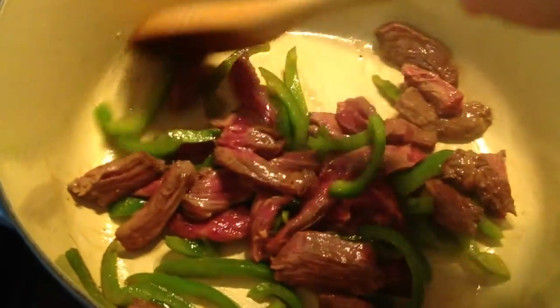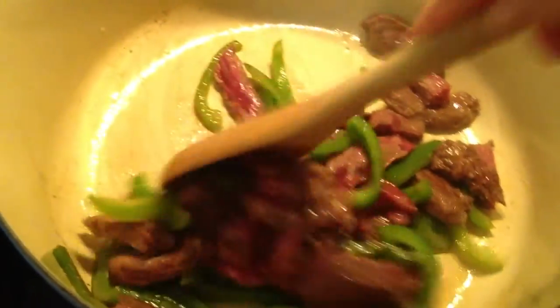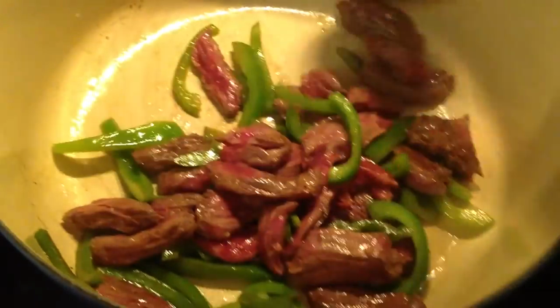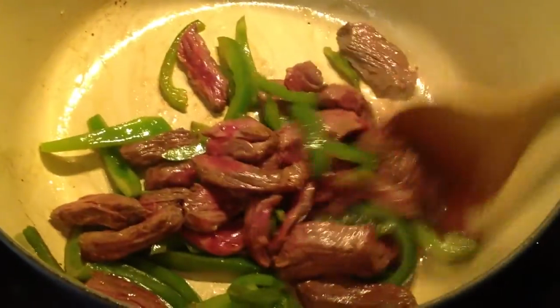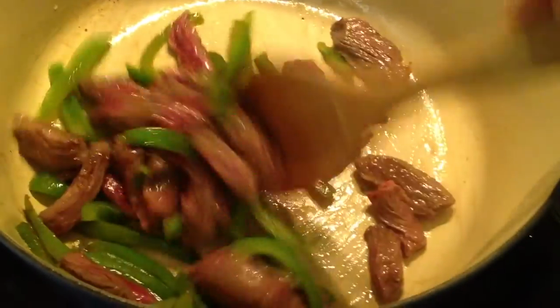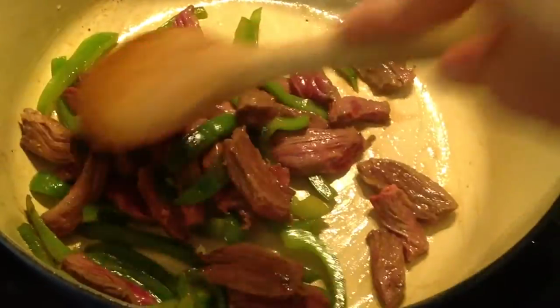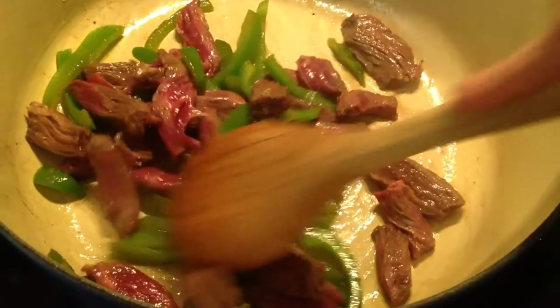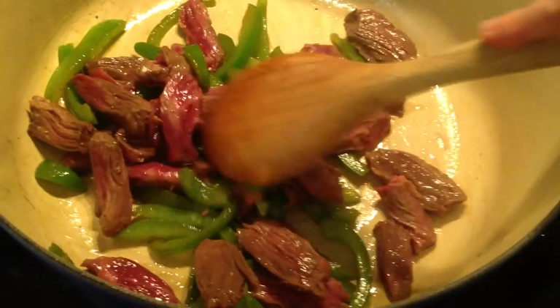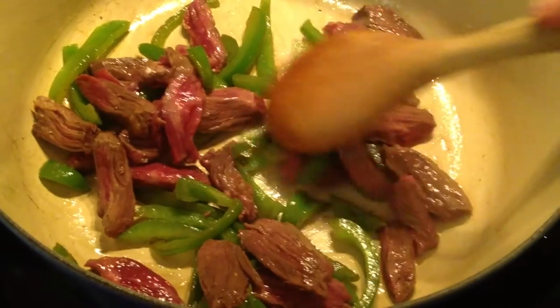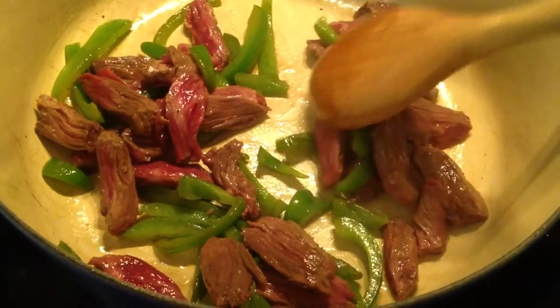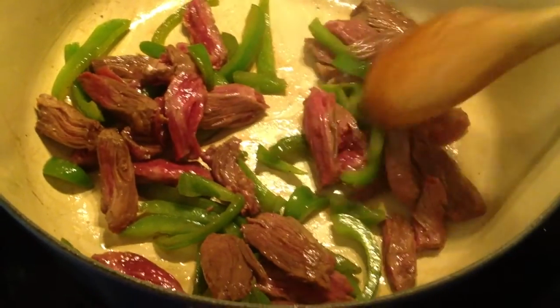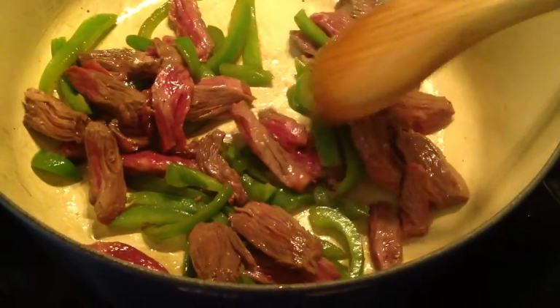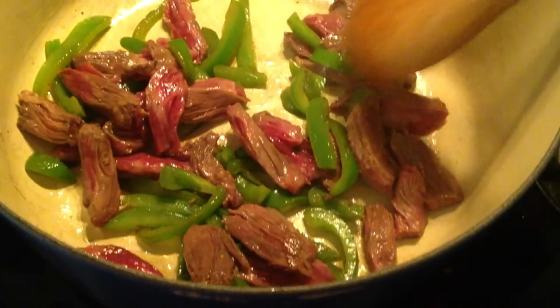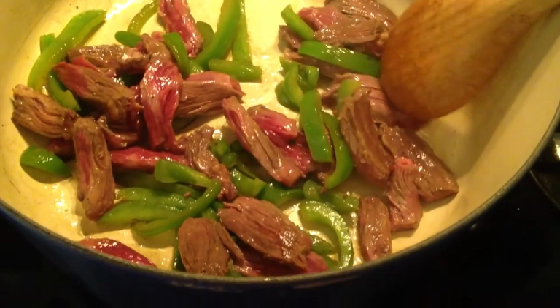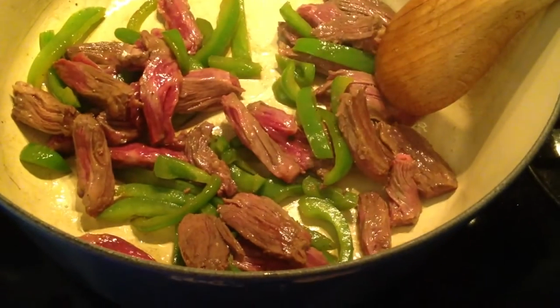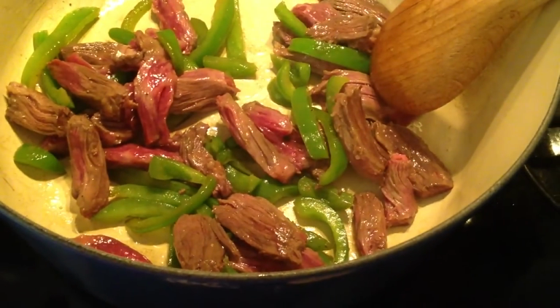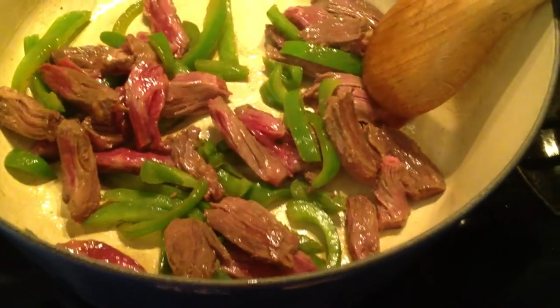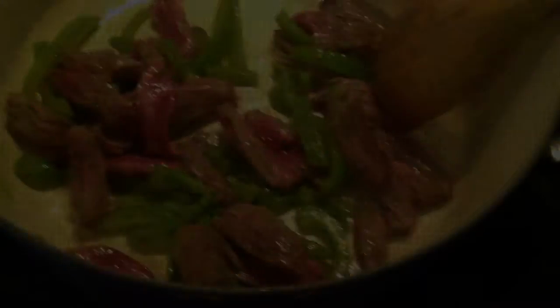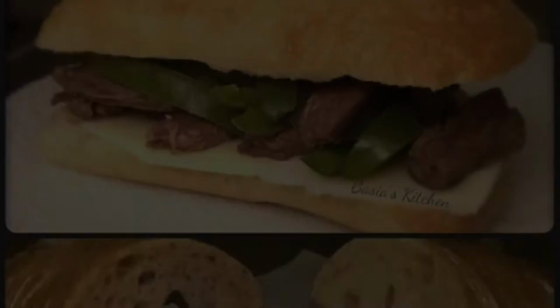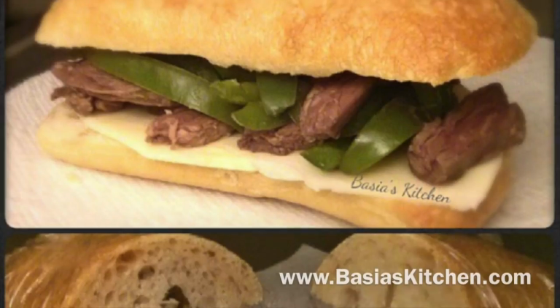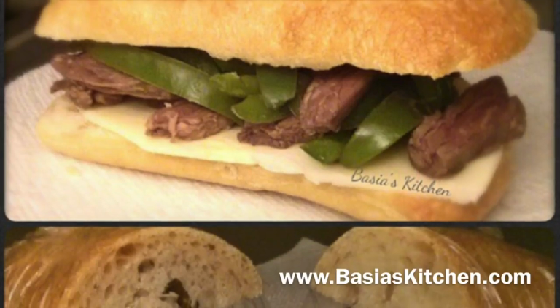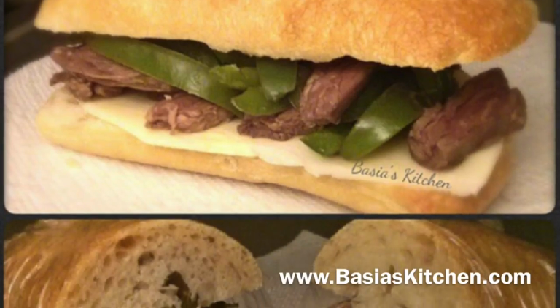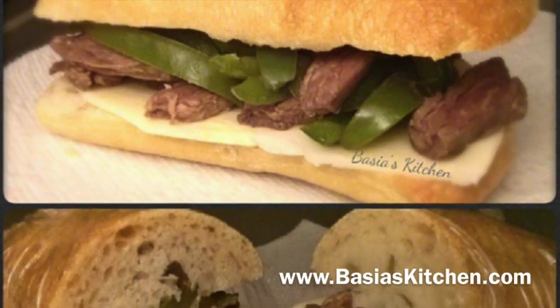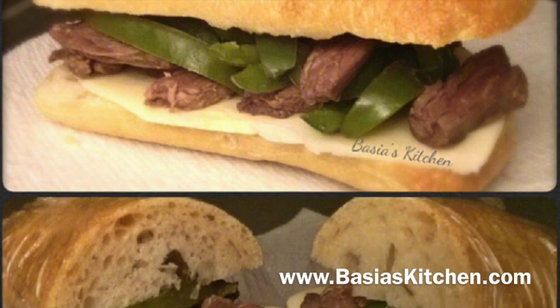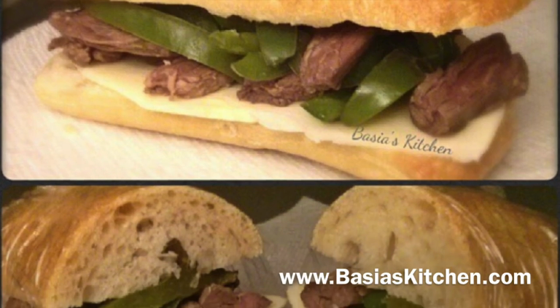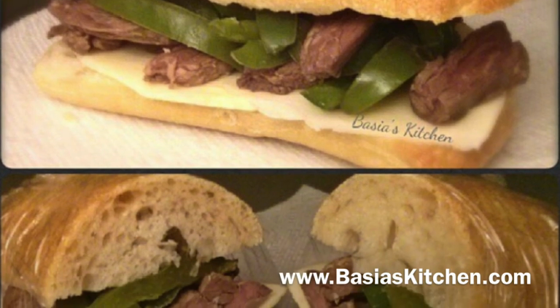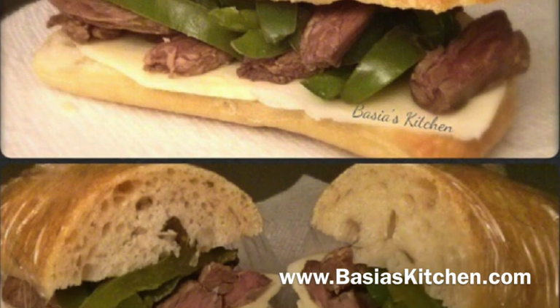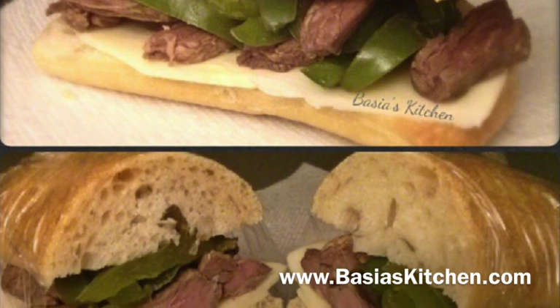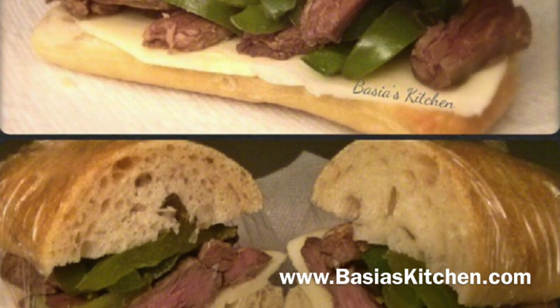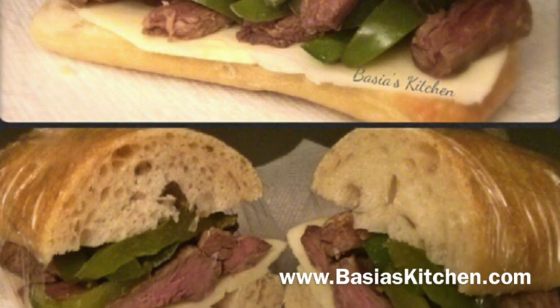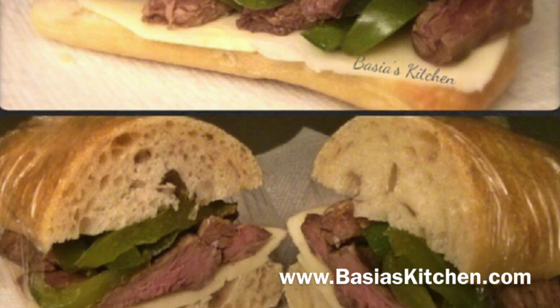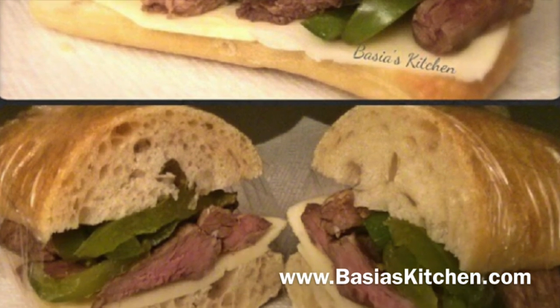Pair it with your favorite cheese on a sandwich and you have the perfect weeknight dinner. For these recipes and more, visit BashasKitchen.com.